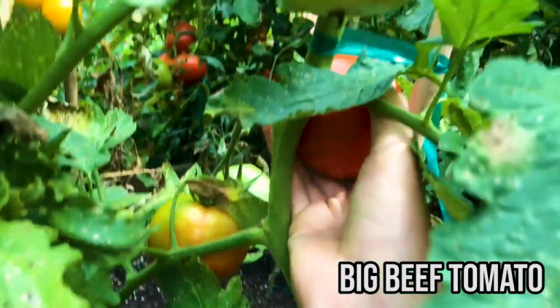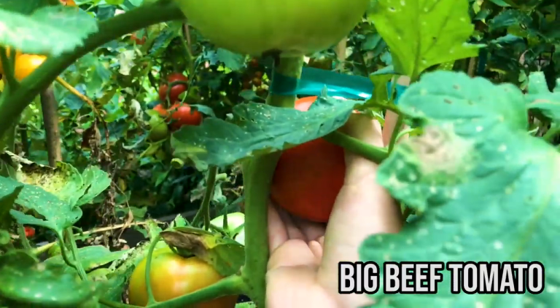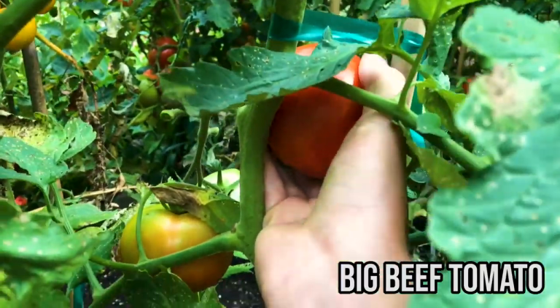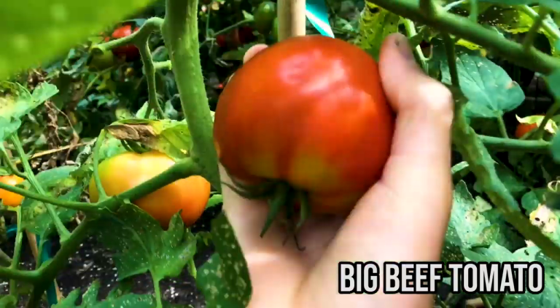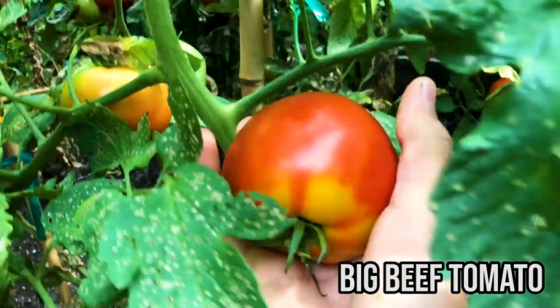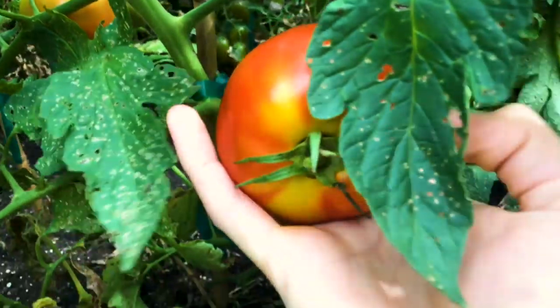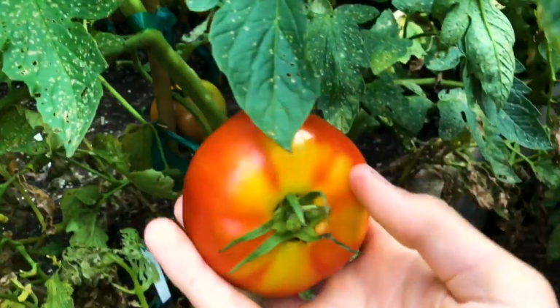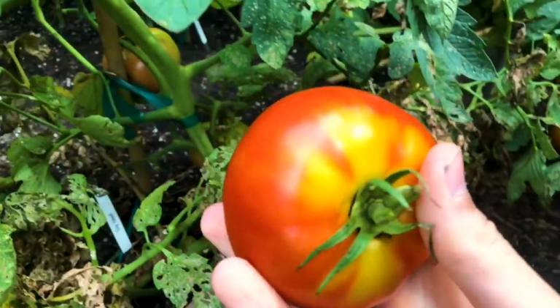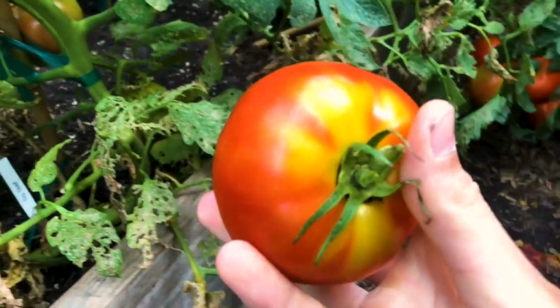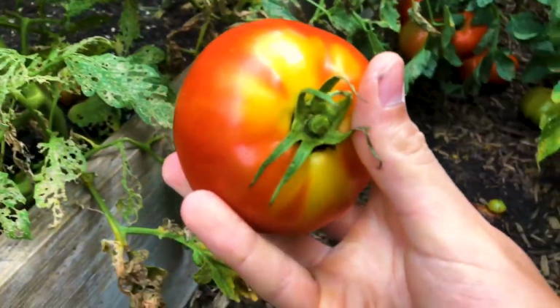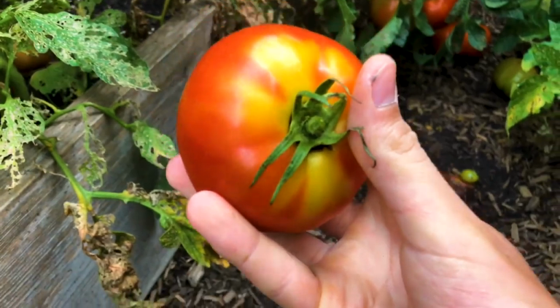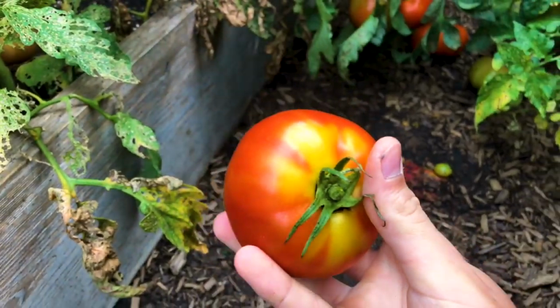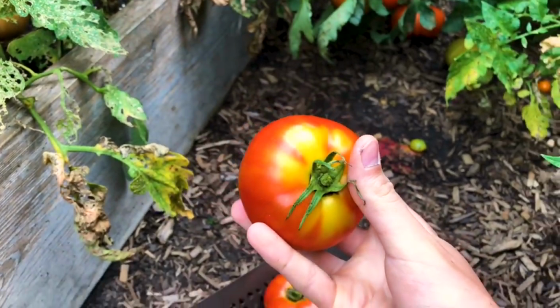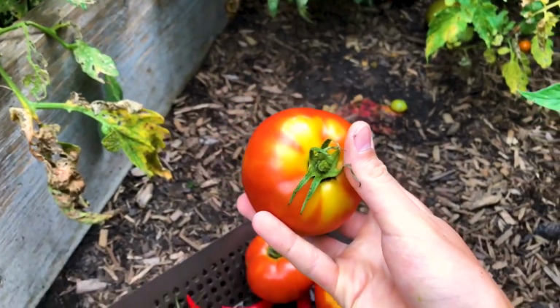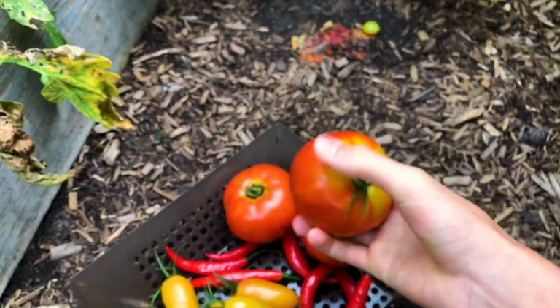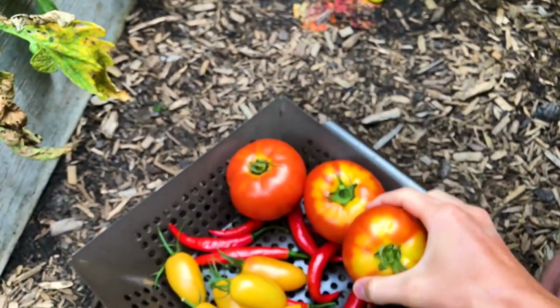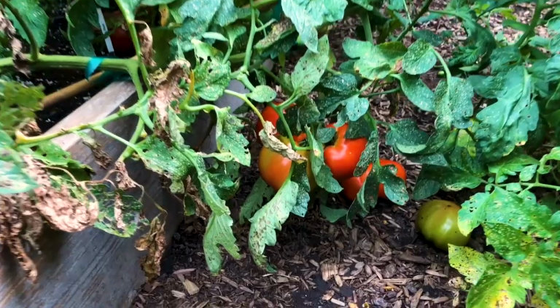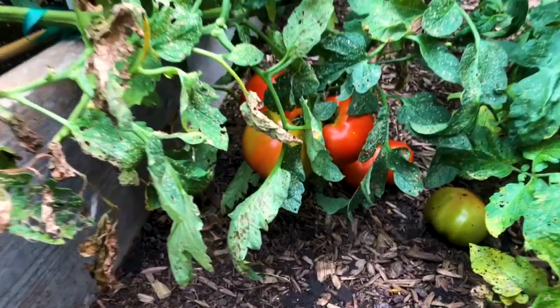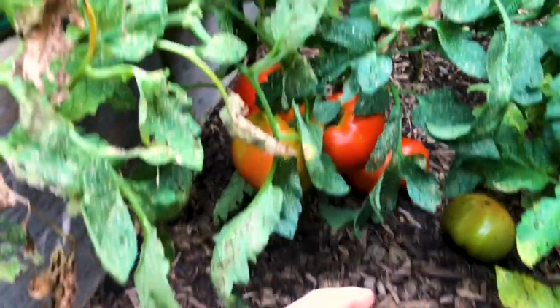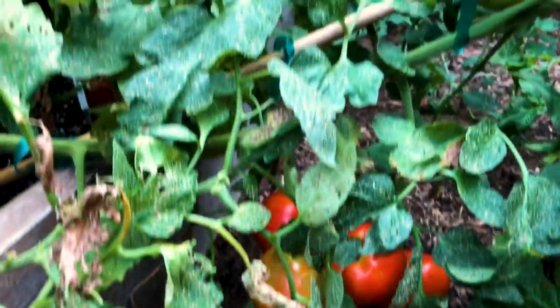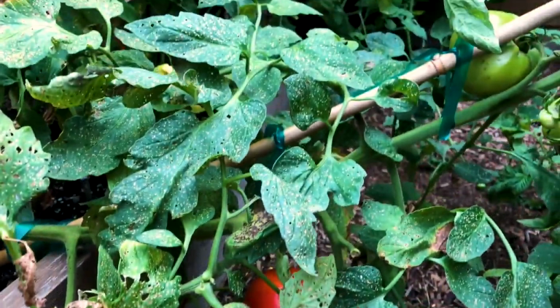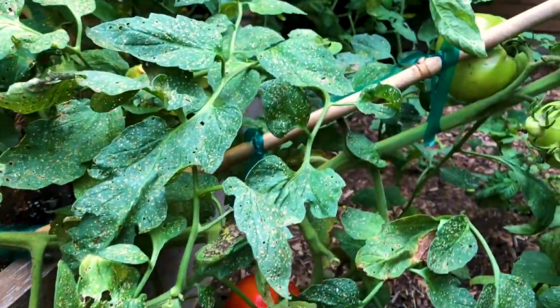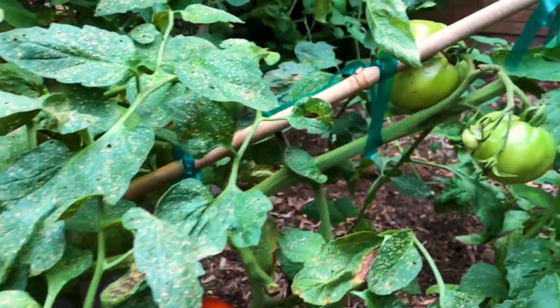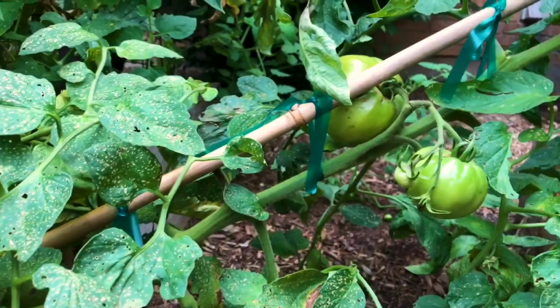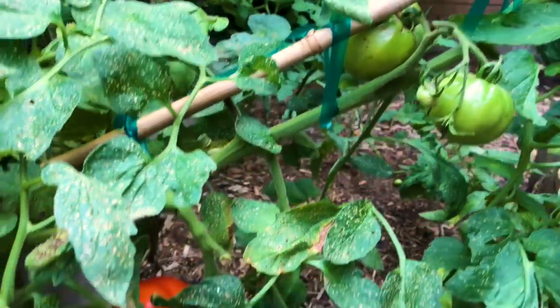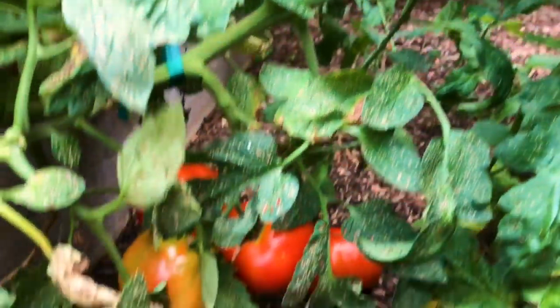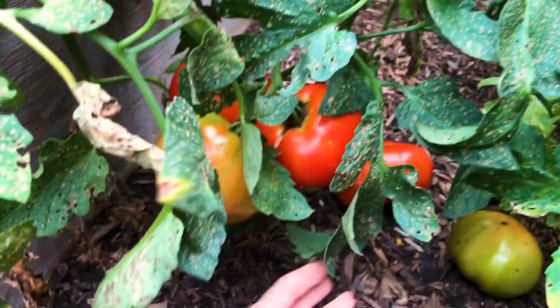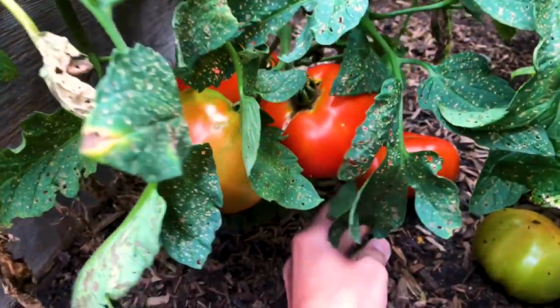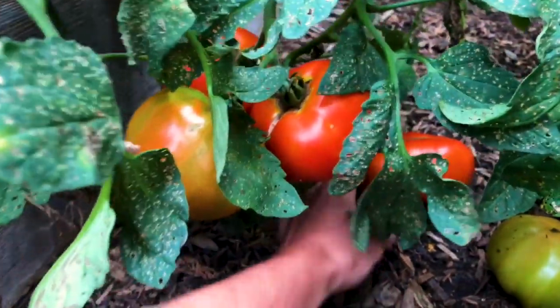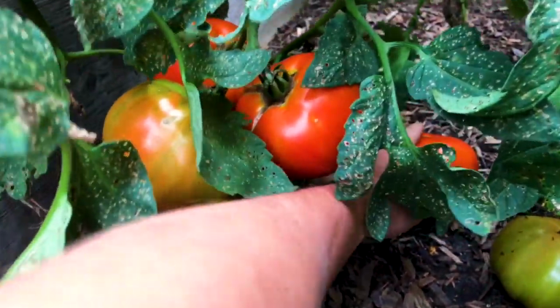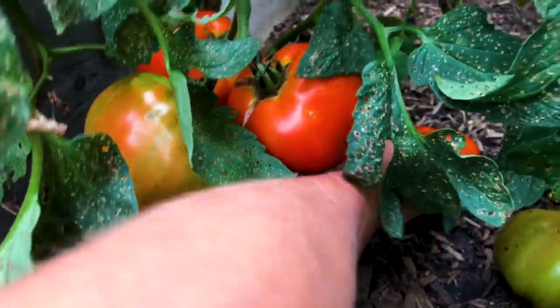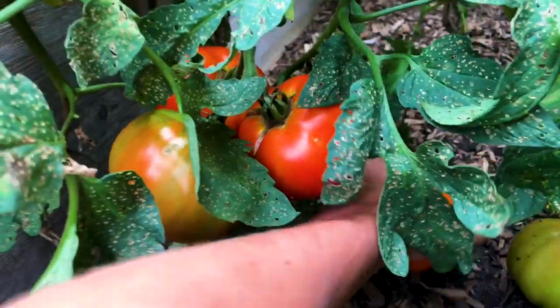You know guys, when I planted my tomato seeds I didn't expect to get such a massive harvest. It just goes to show that if you have some good perseverance, anything is possible.